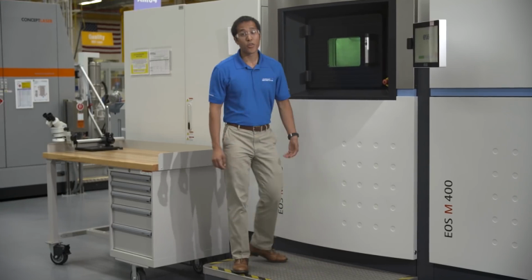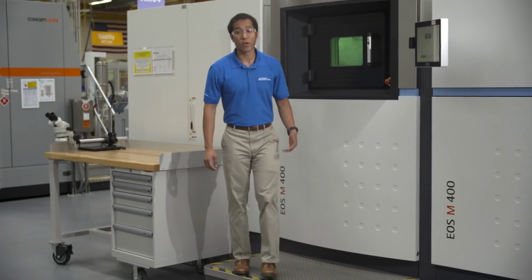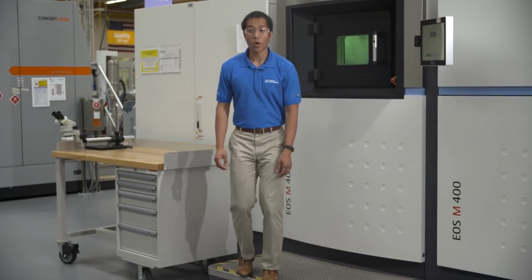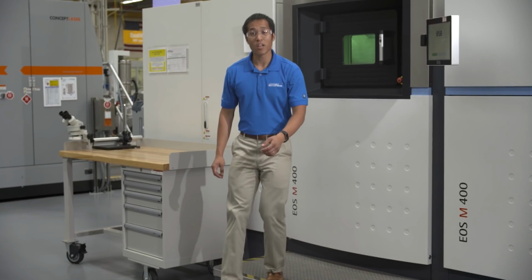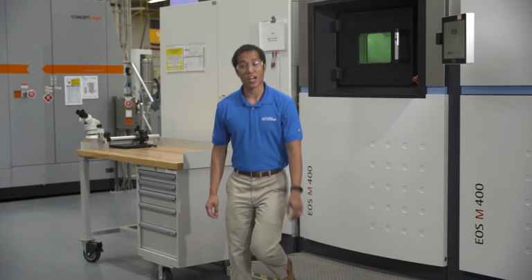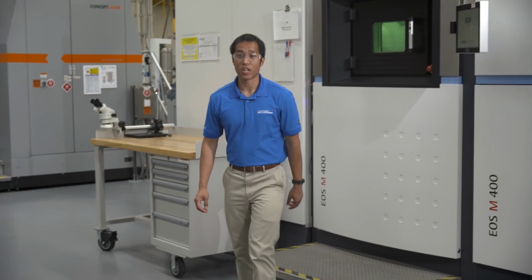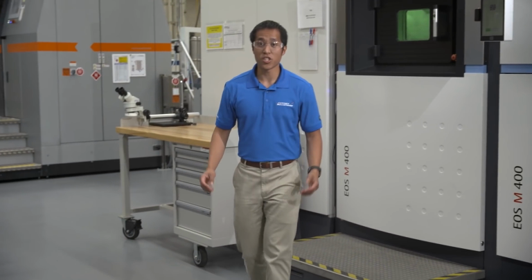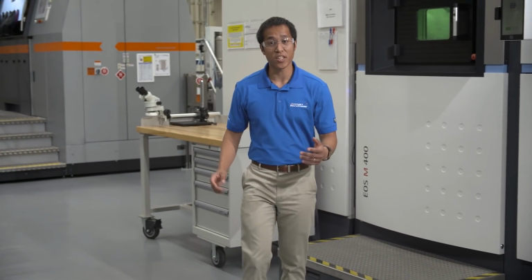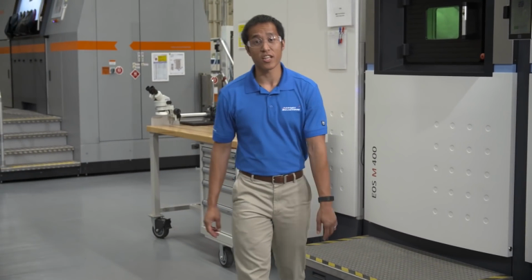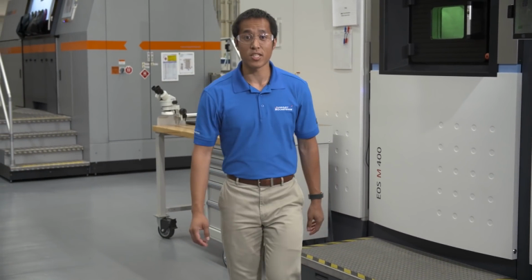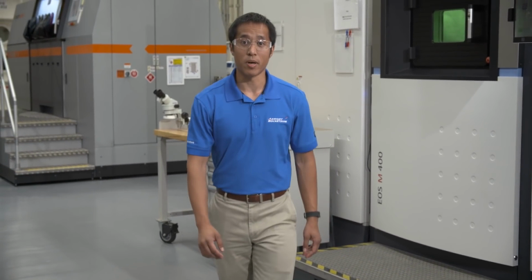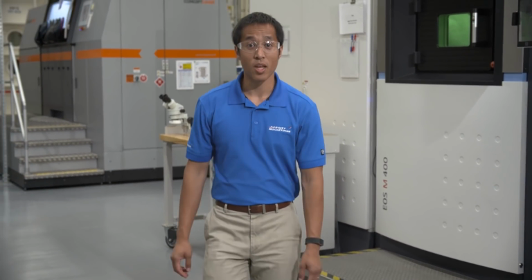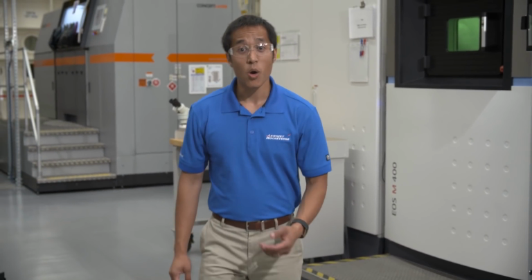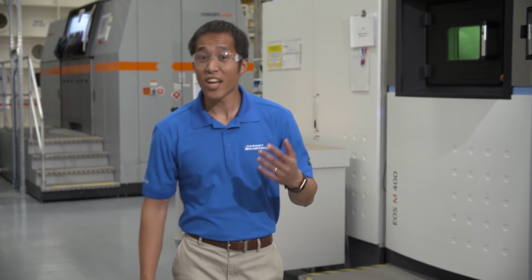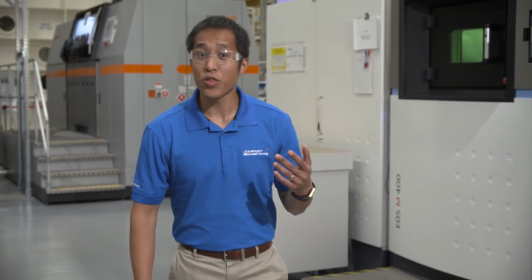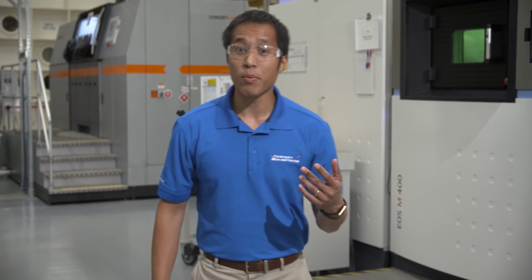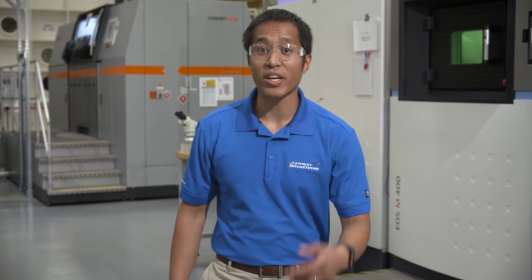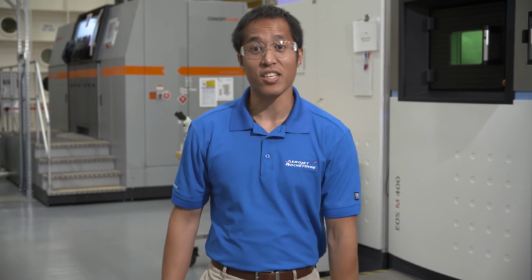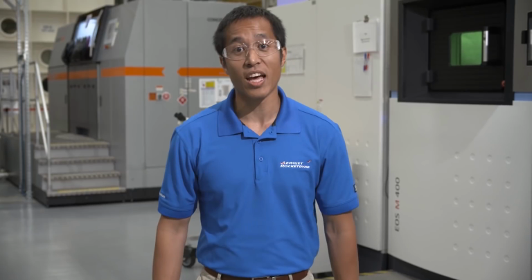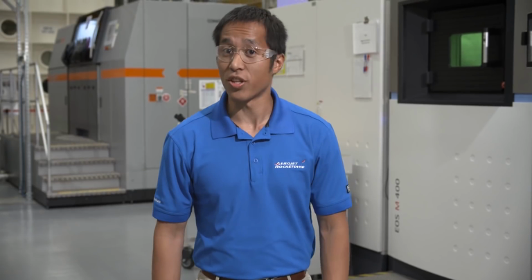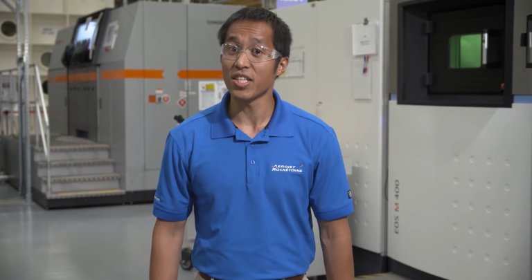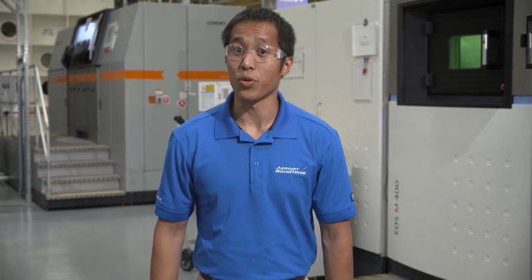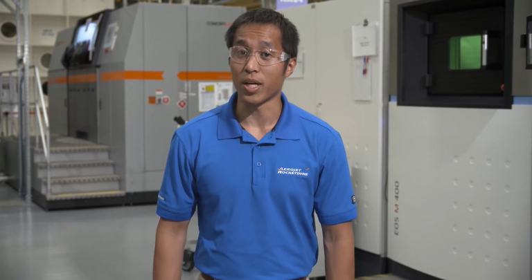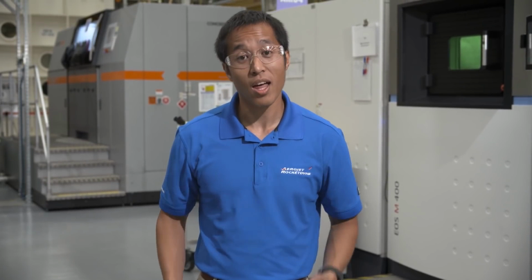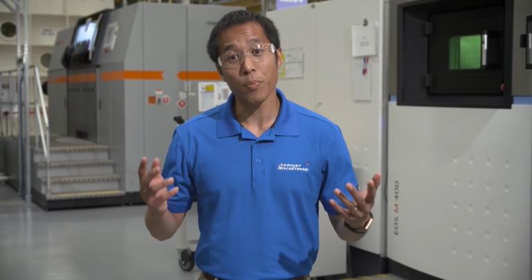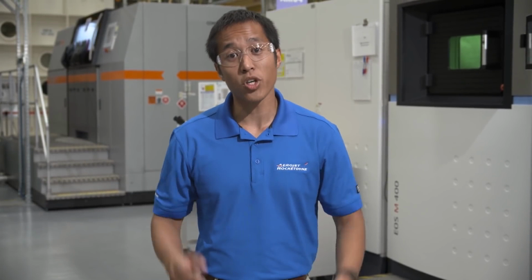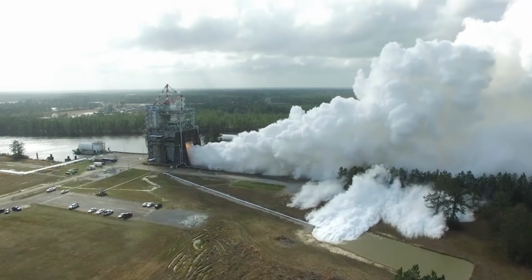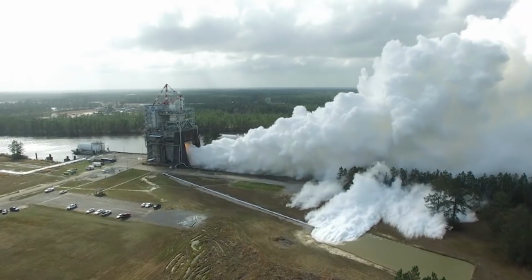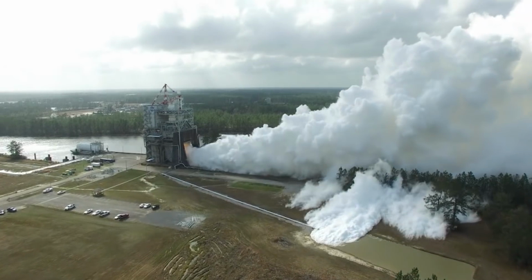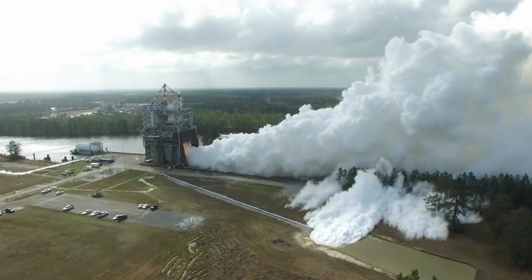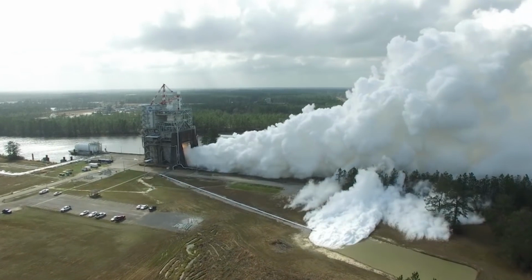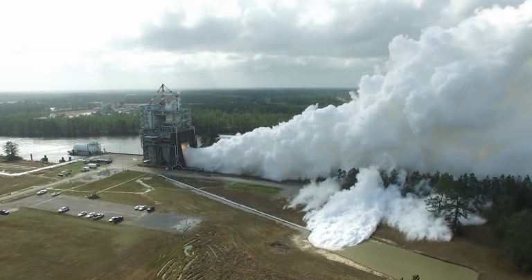3D printing, or additive manufacturing, is new technology that saves time and money. We have identified 35 component candidates on the engine that are ideal for 3D printing, like the Pogo Accumulator, which we recently tested at NASA's Stennis.